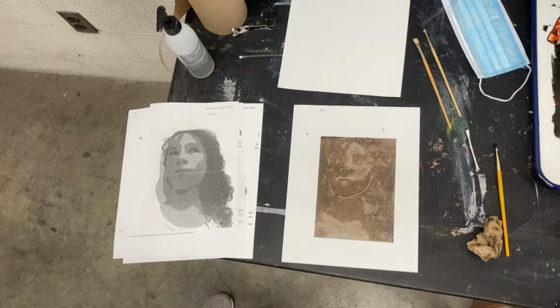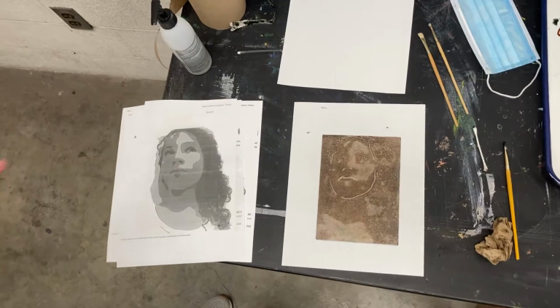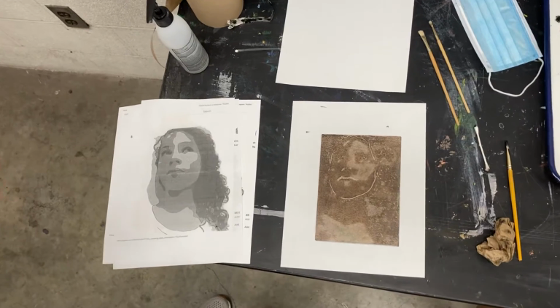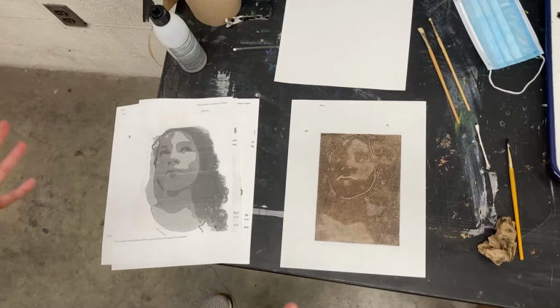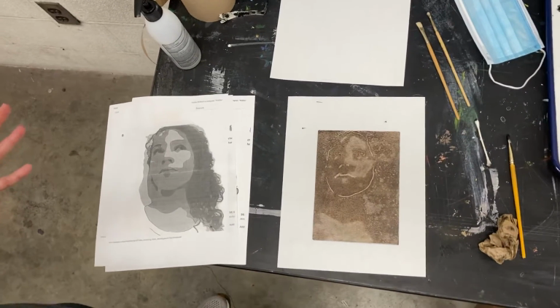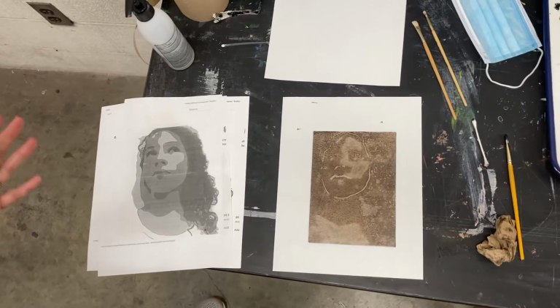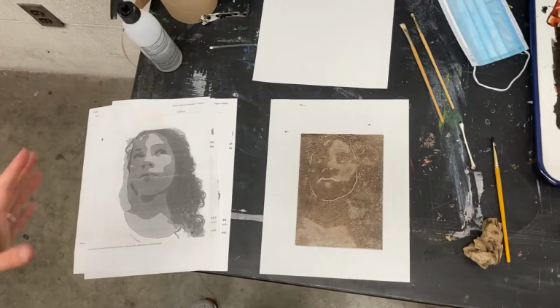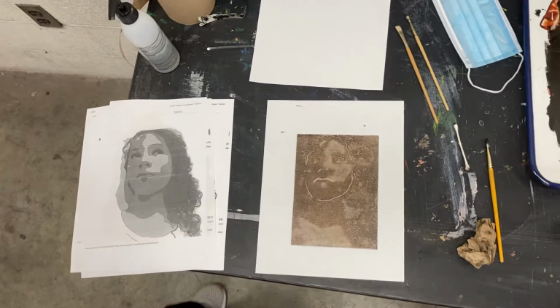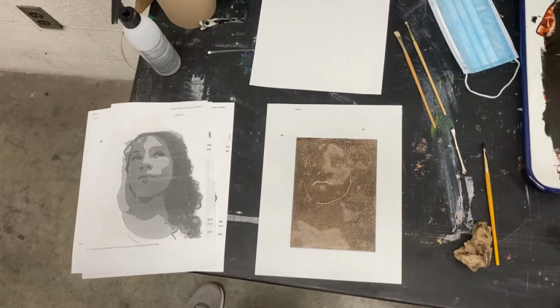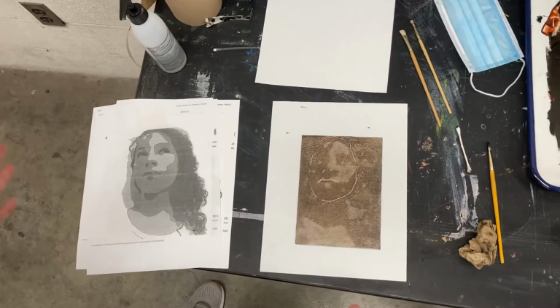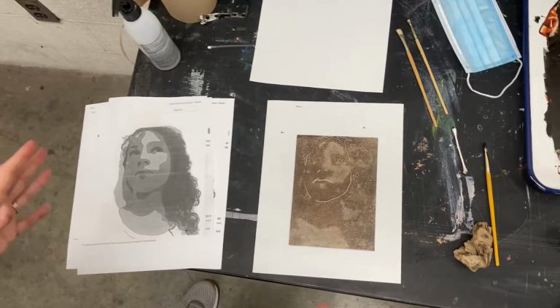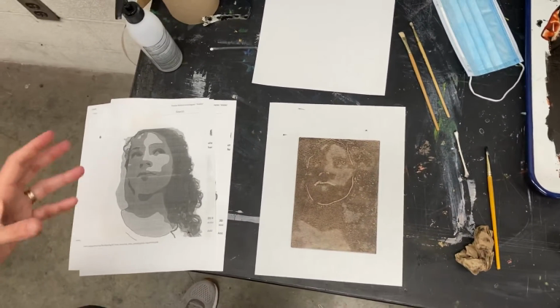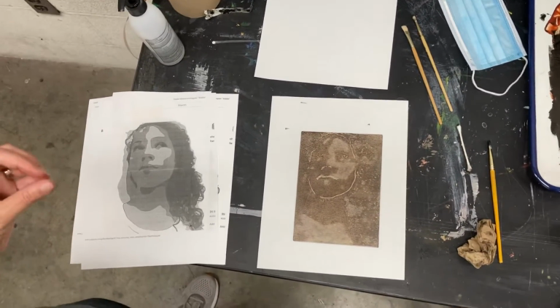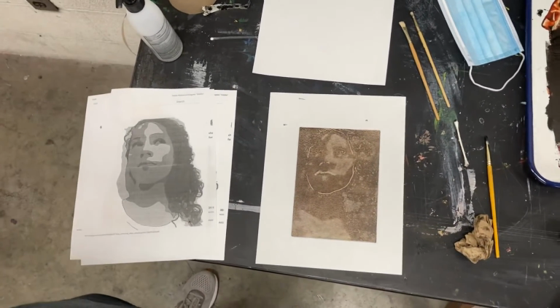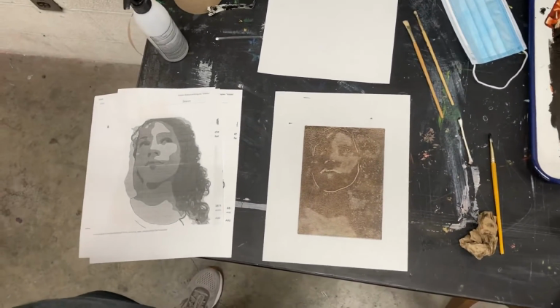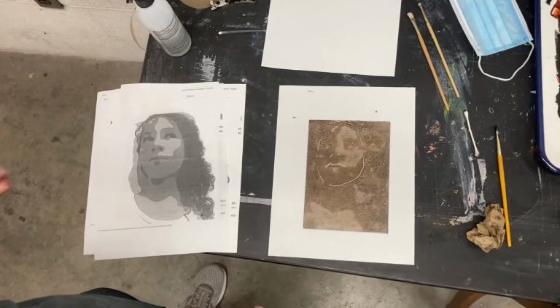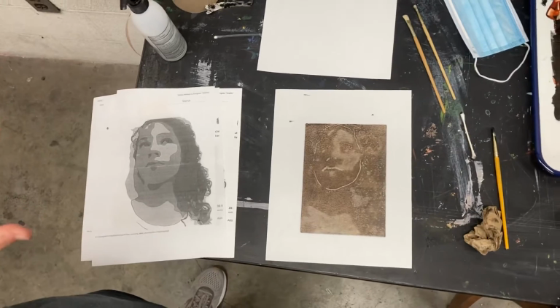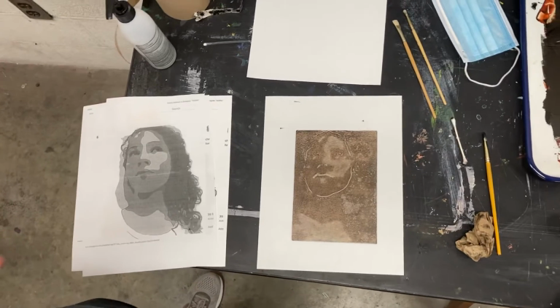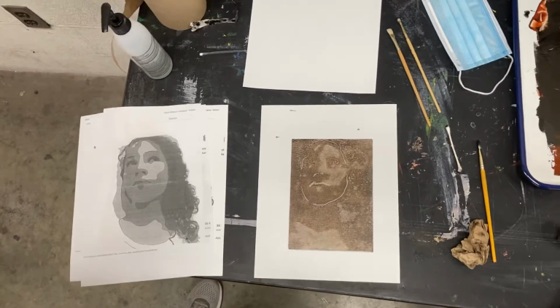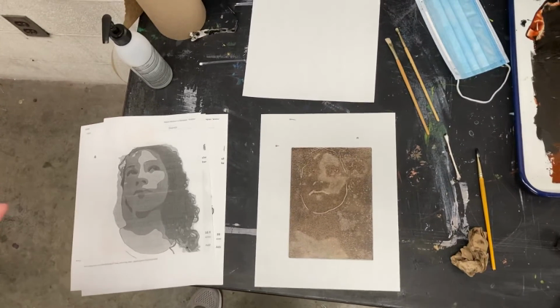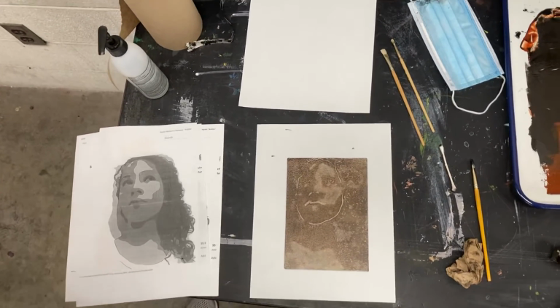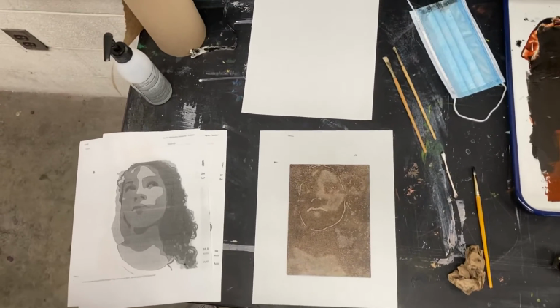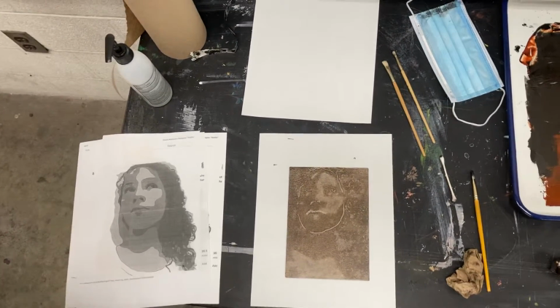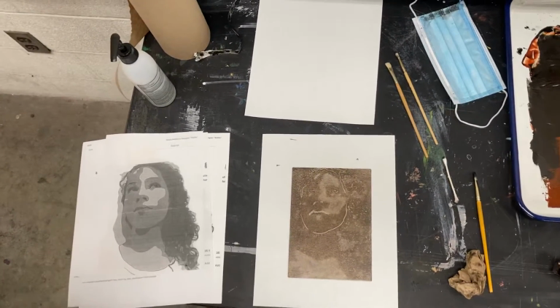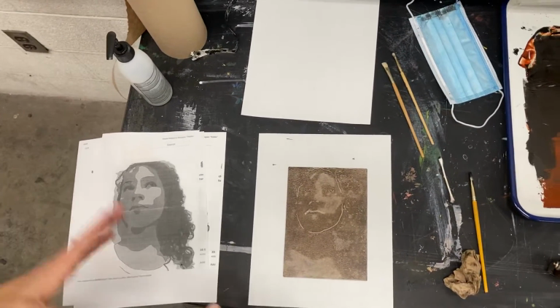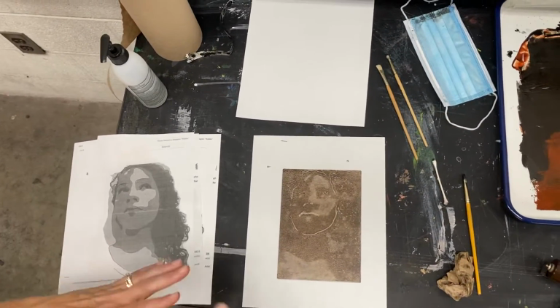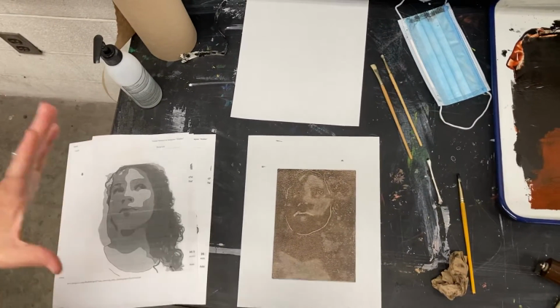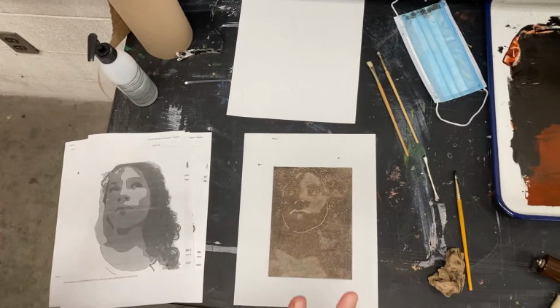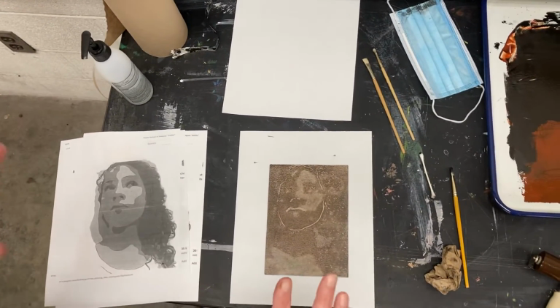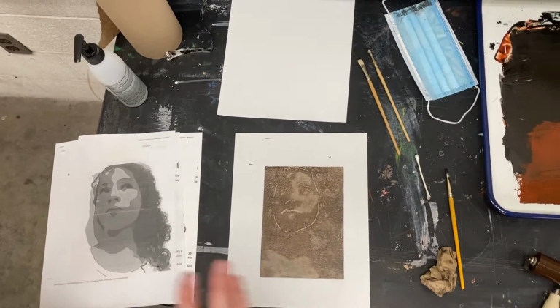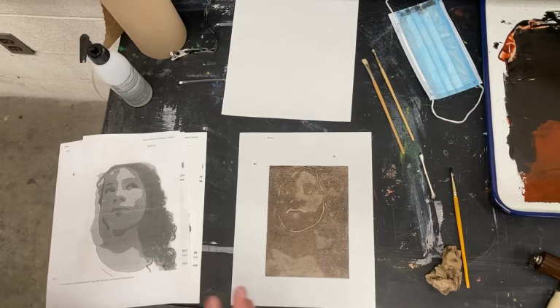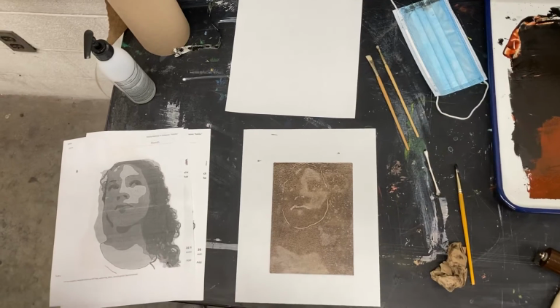I've been showing you monotype processes. This is another monotype process called stencil, because what we're going to do is basically use a stencil to block out some areas and ink up others.